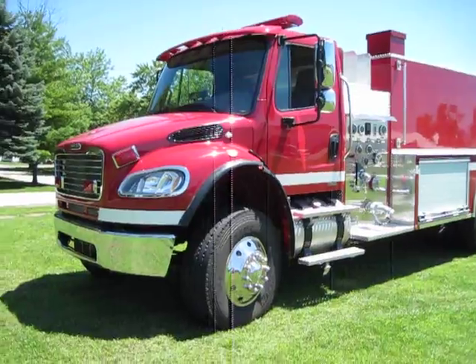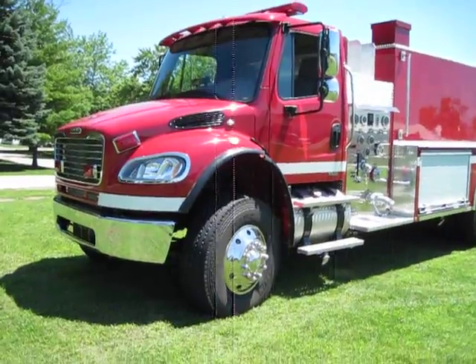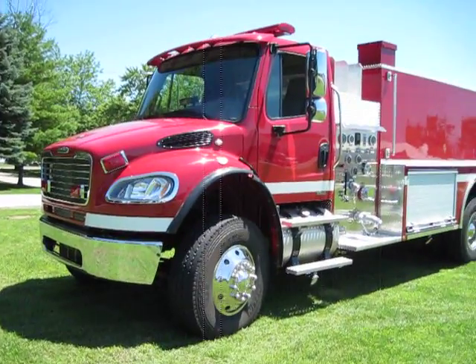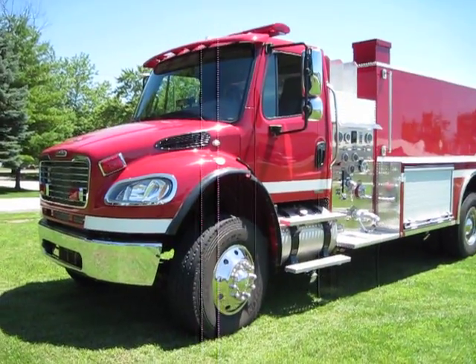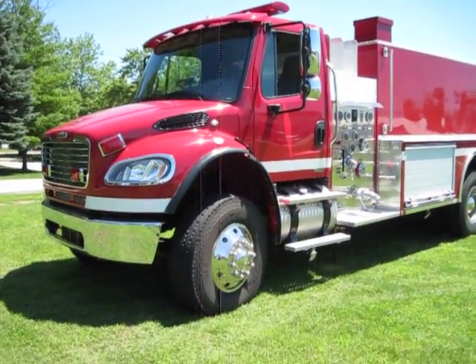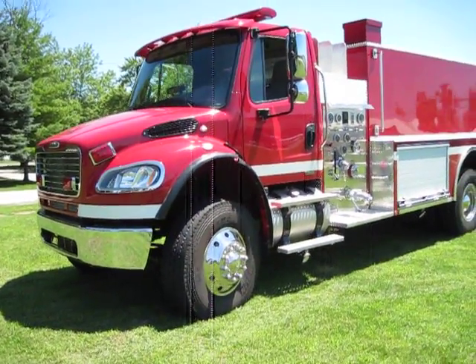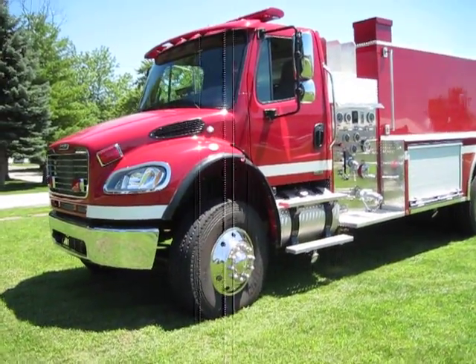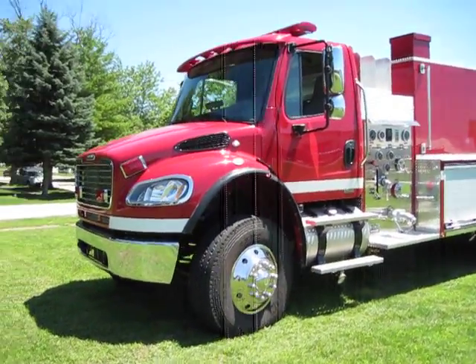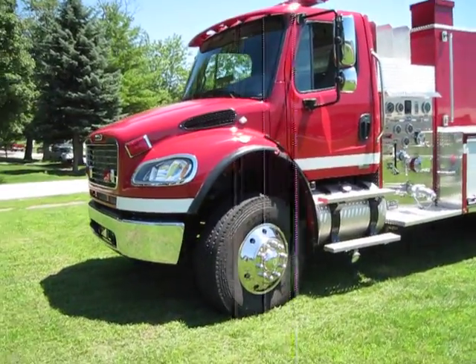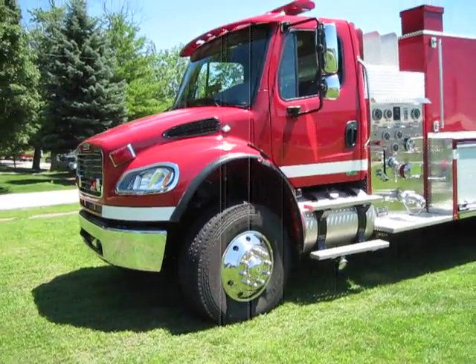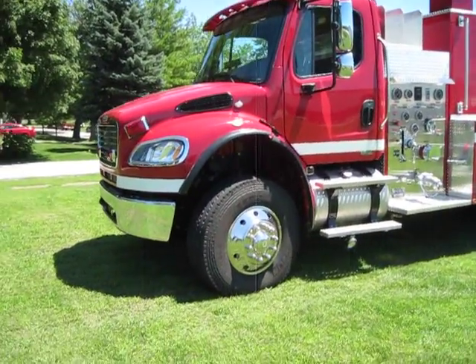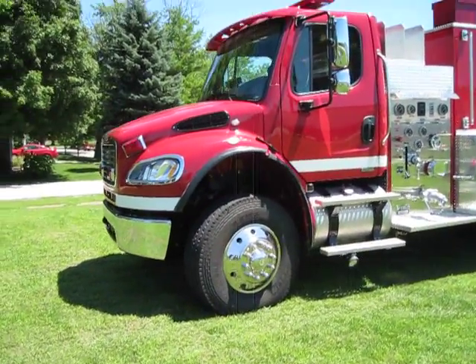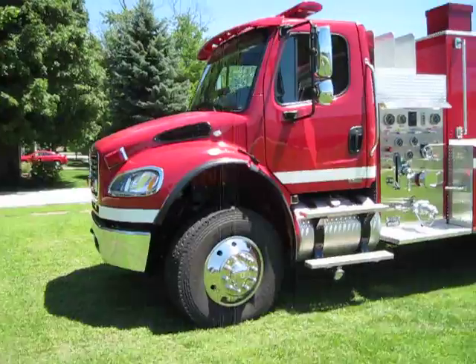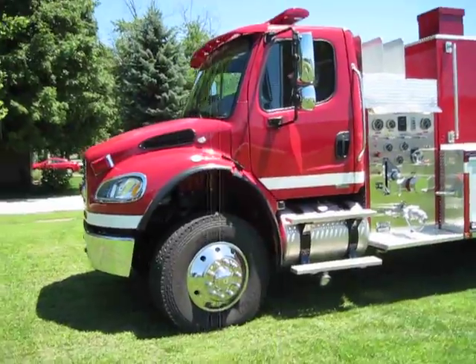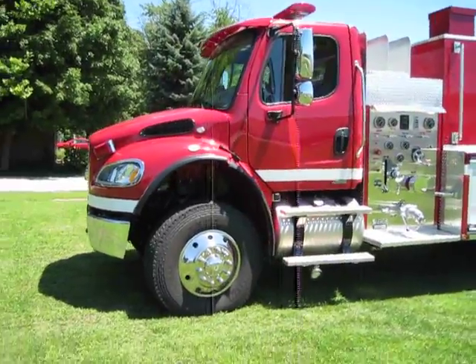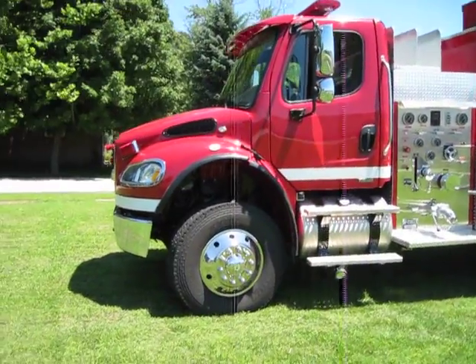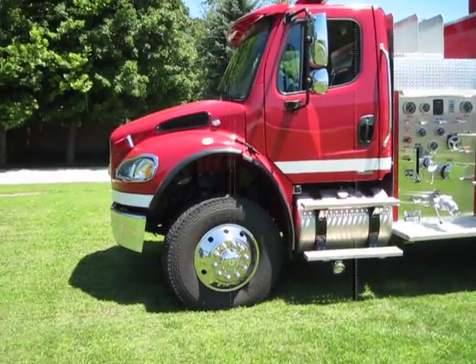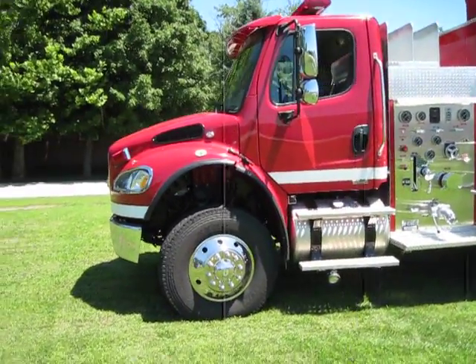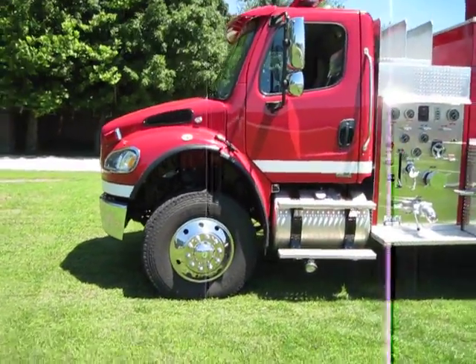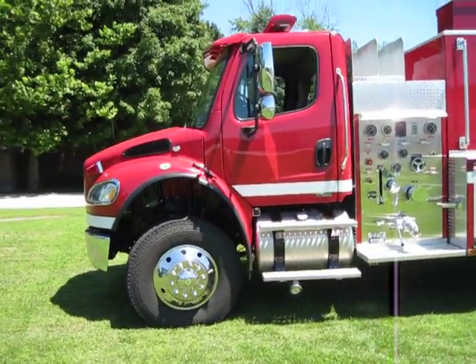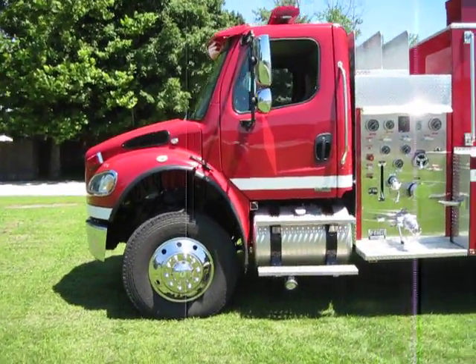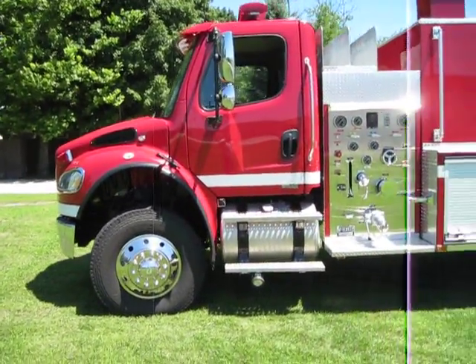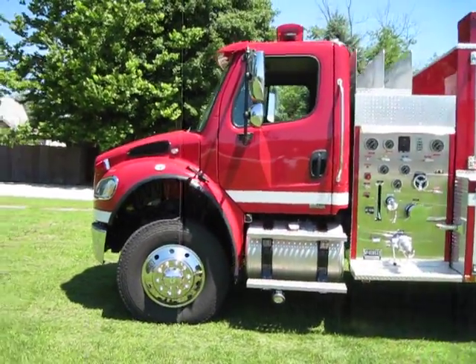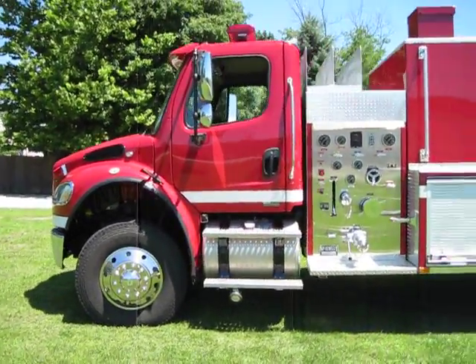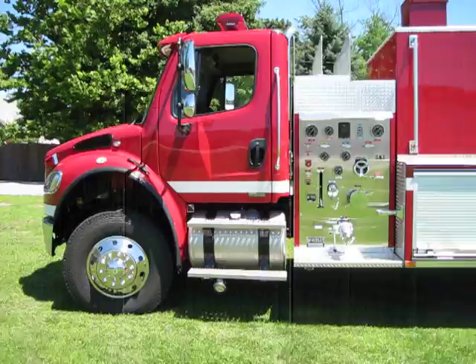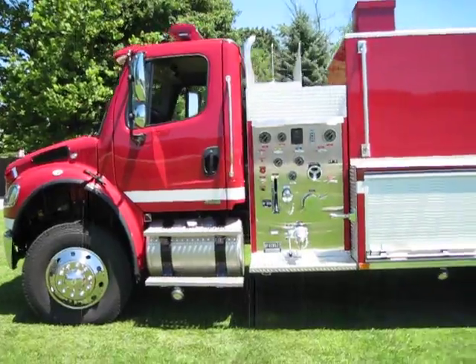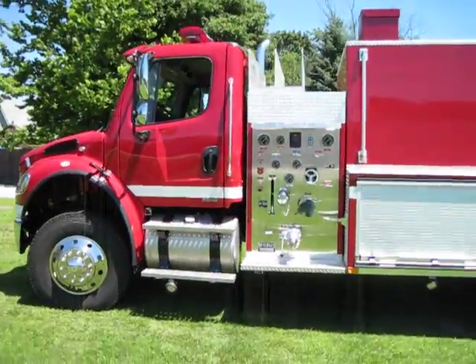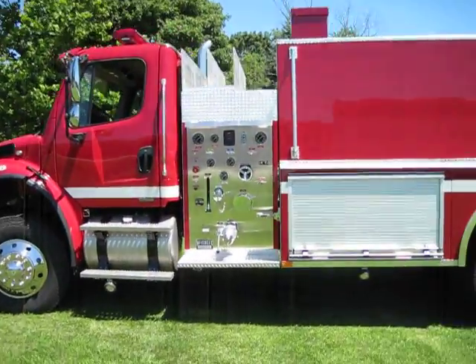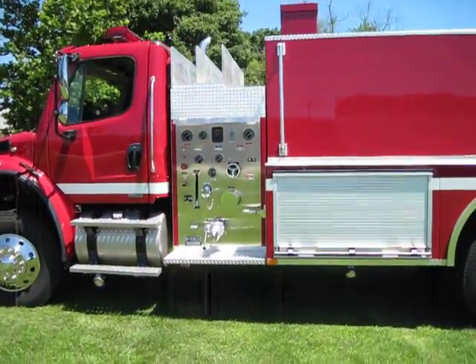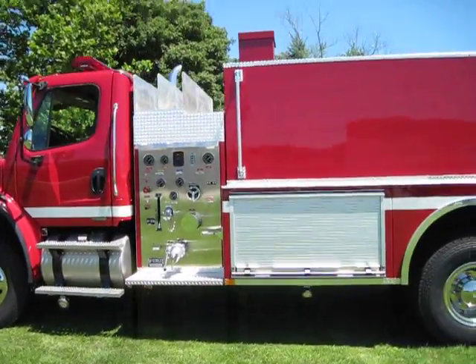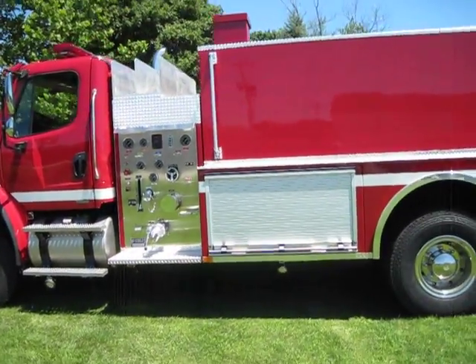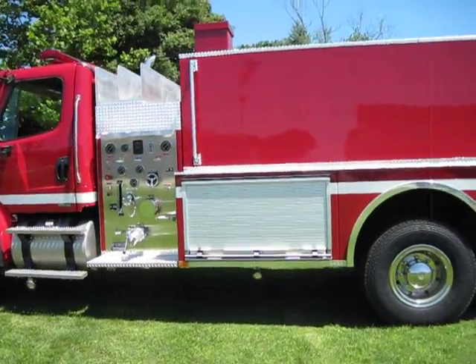Hi, and thanks for stopping by. You guessed it — it's Bill with DeltaTankers.com, bringing you our recently completed 2010 Freightliner Hale 500 Gallon a Minute Poly 3000 Wet Side Tanker.